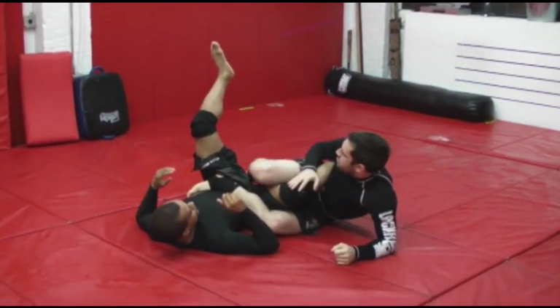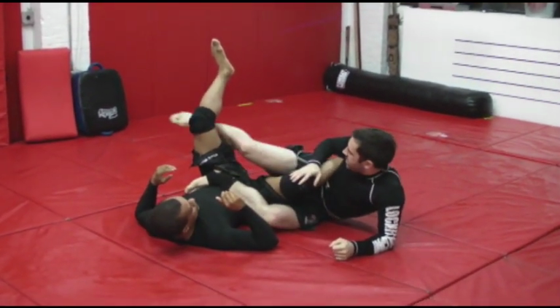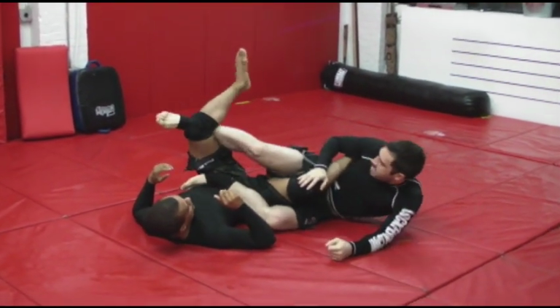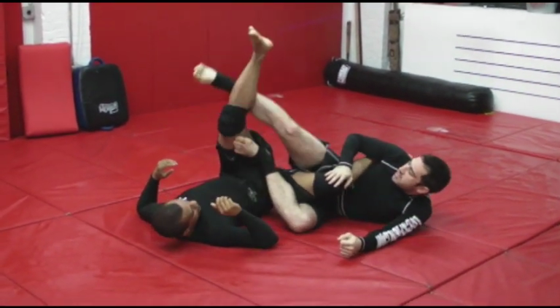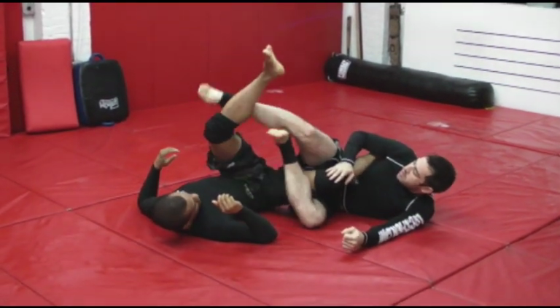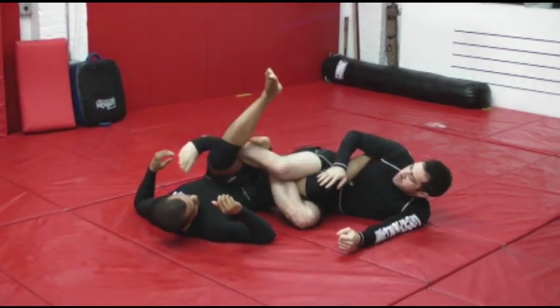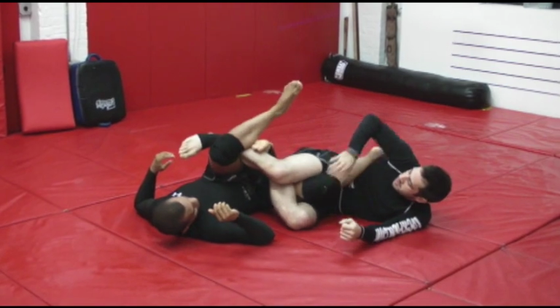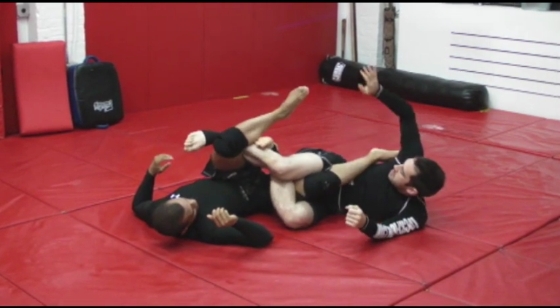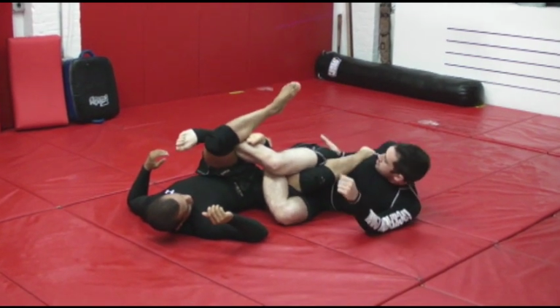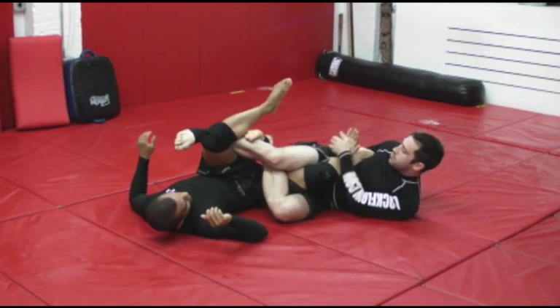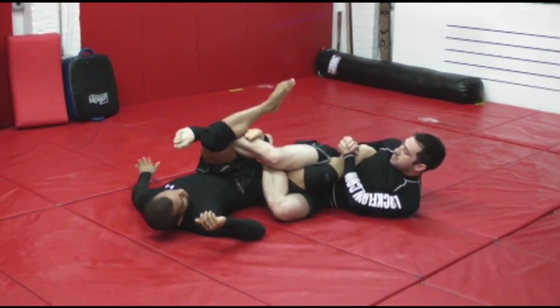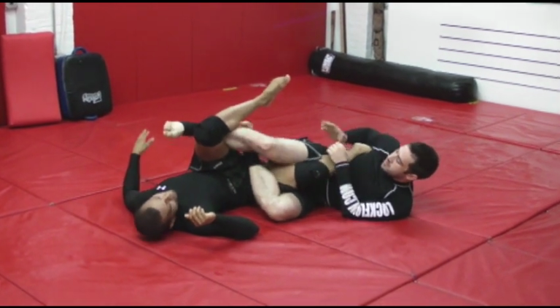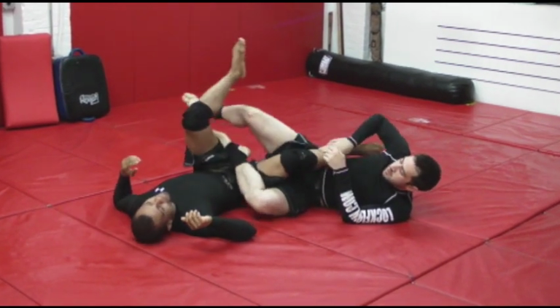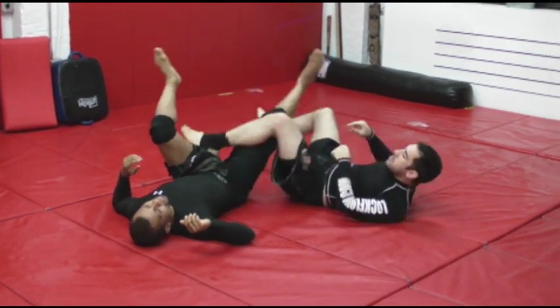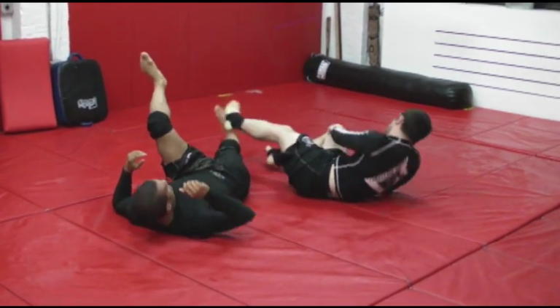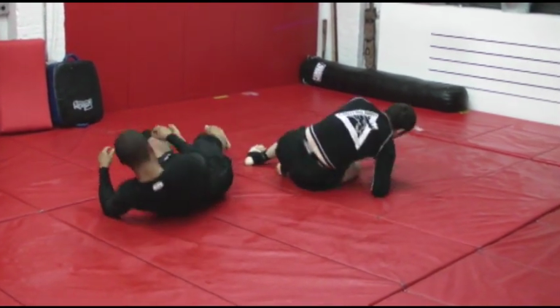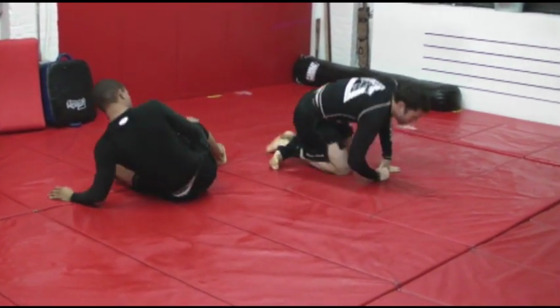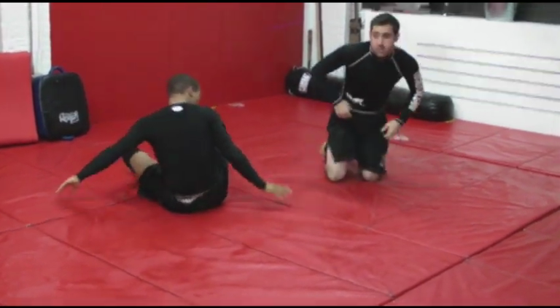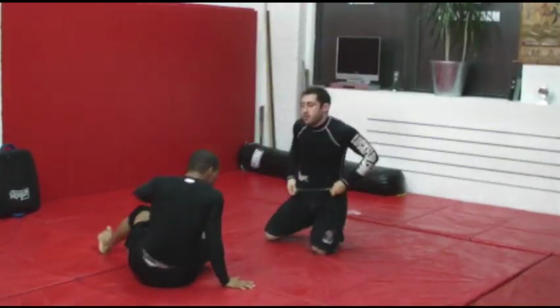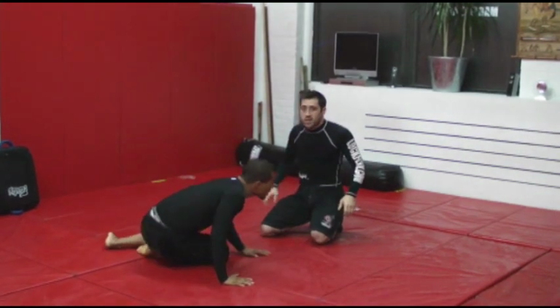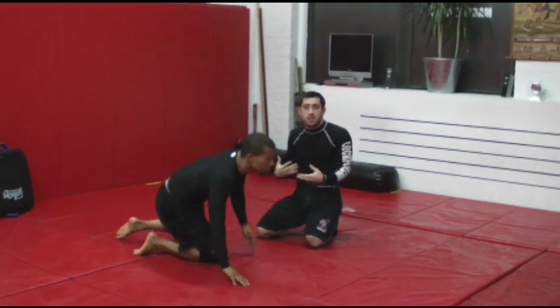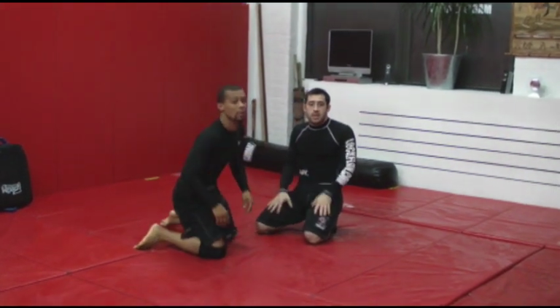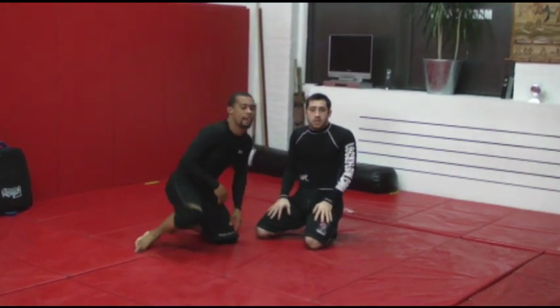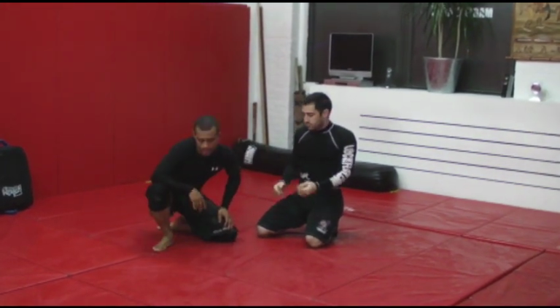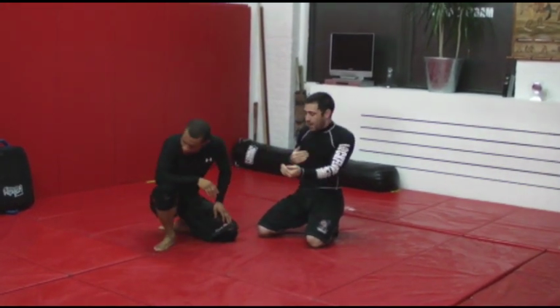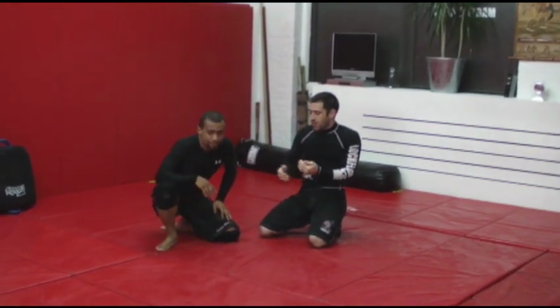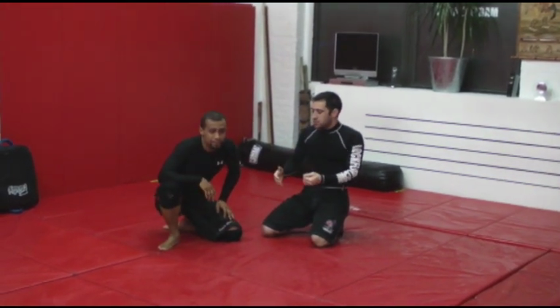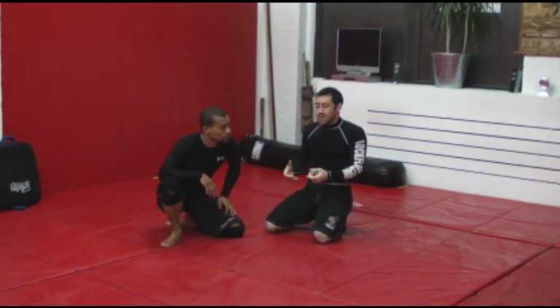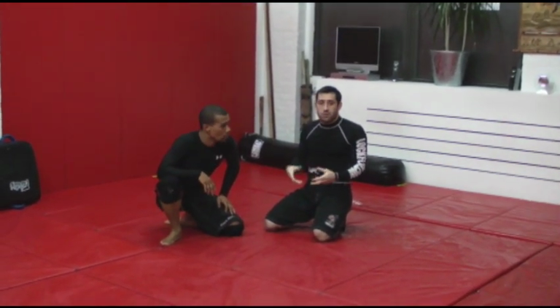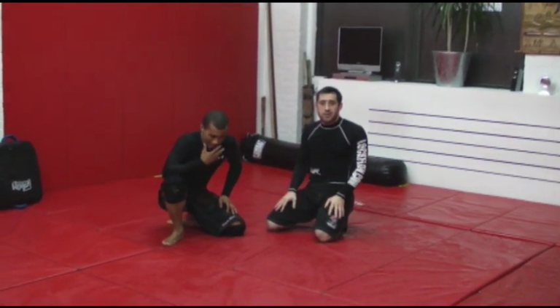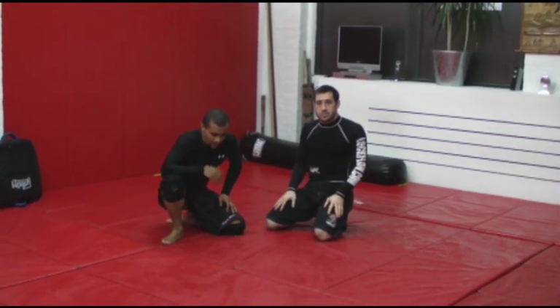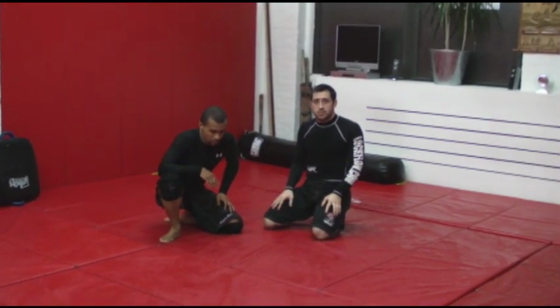From here, you tie an inside triangle and finish with an inverted heel. So that's a back trip, outside trip setup for a flying scissor leg takedown.